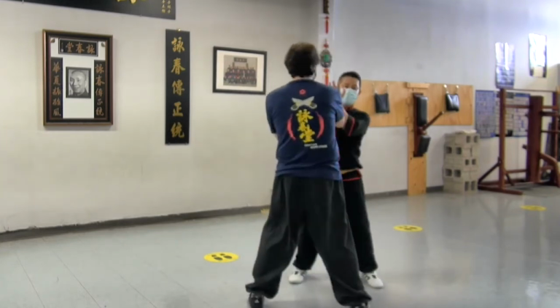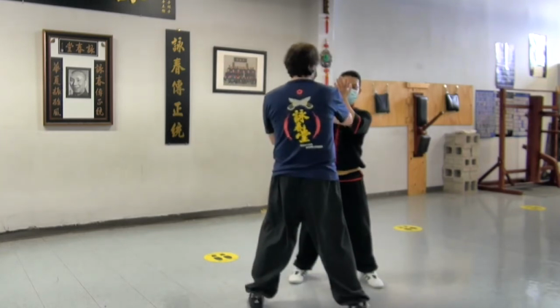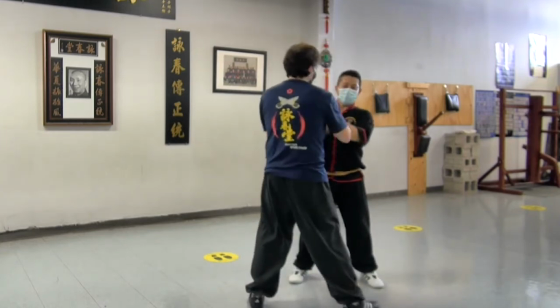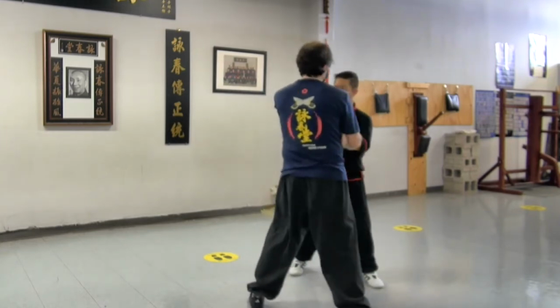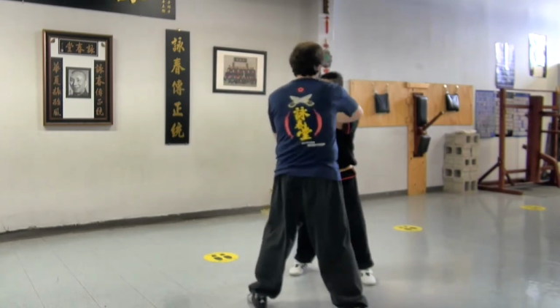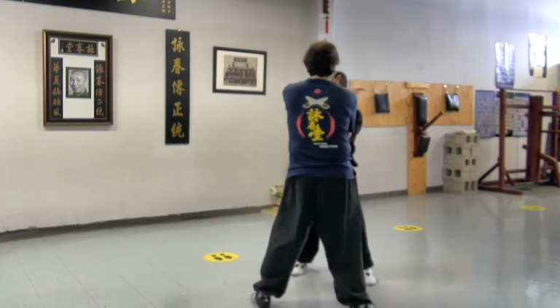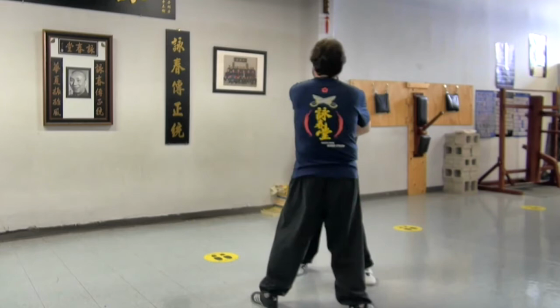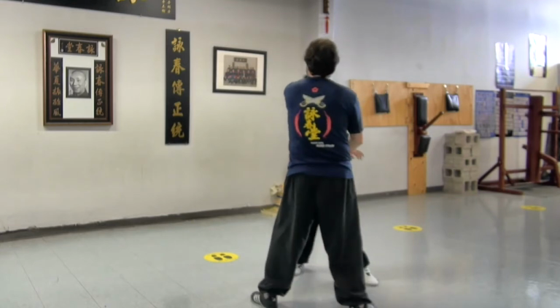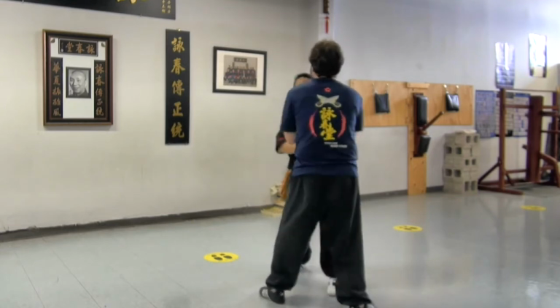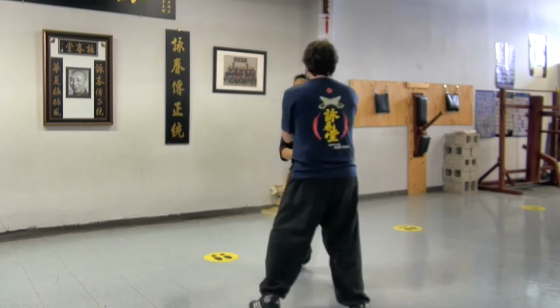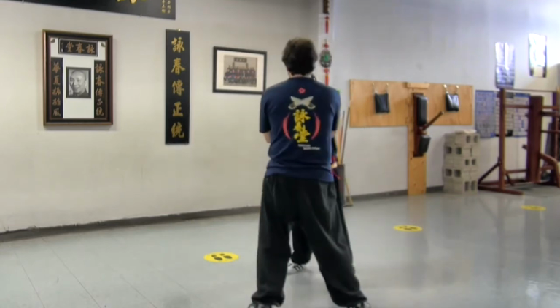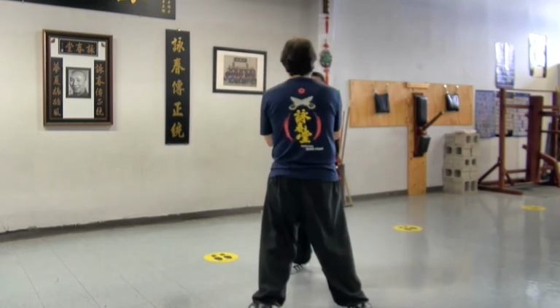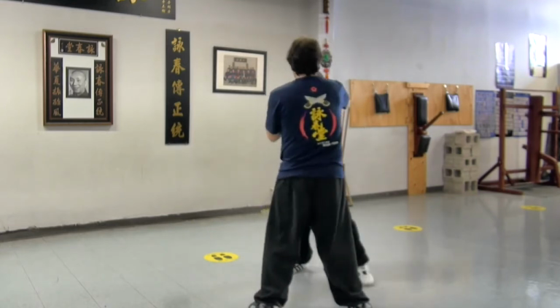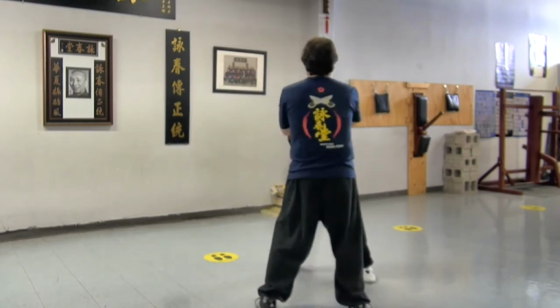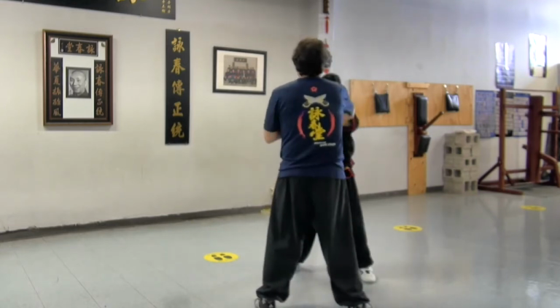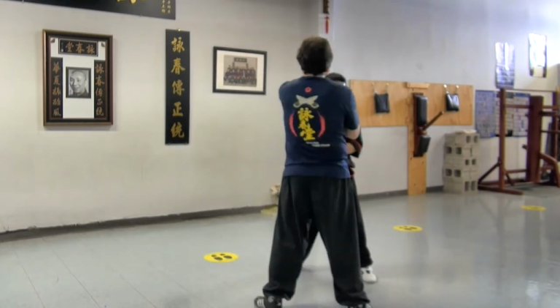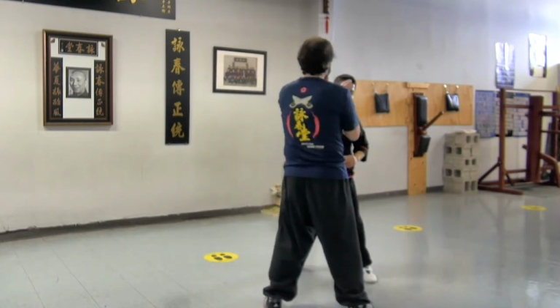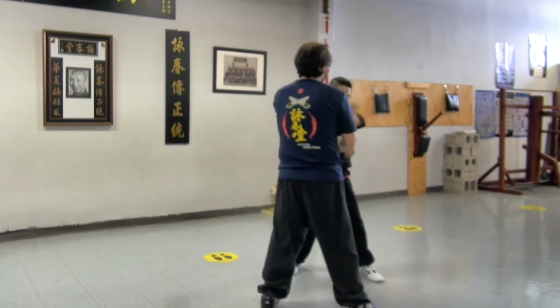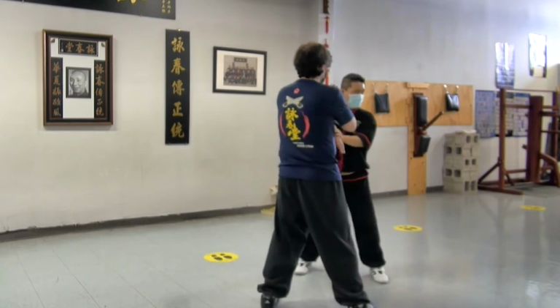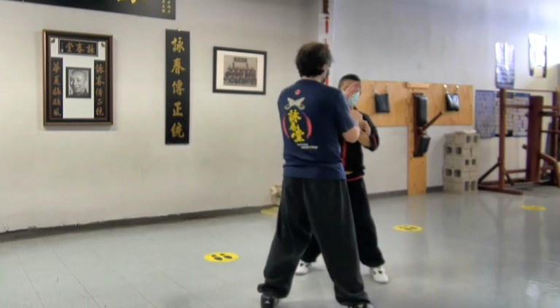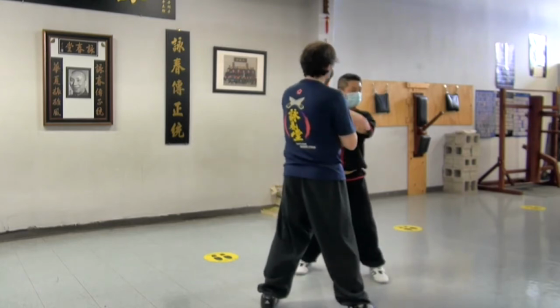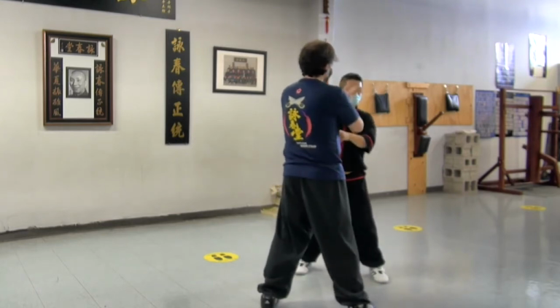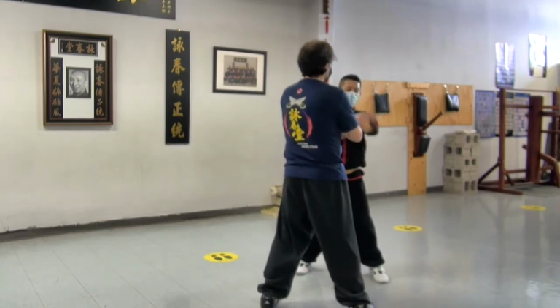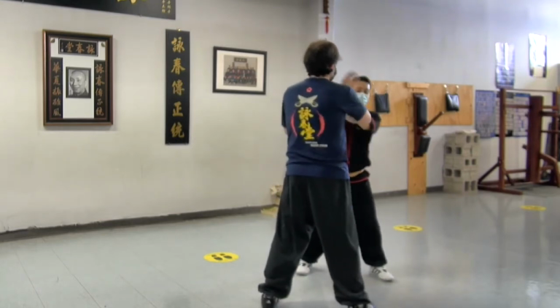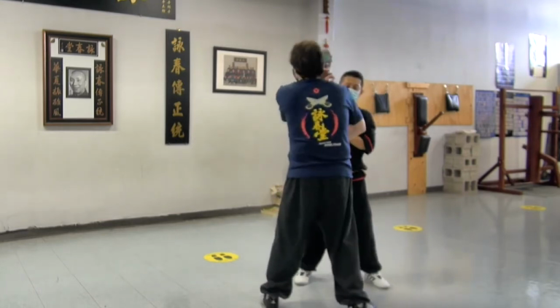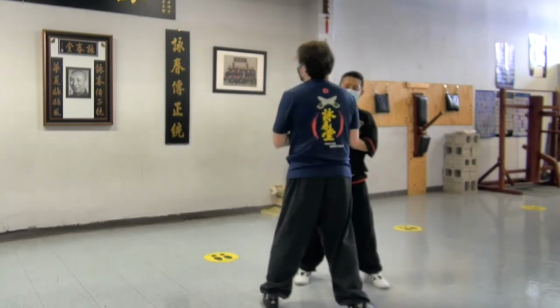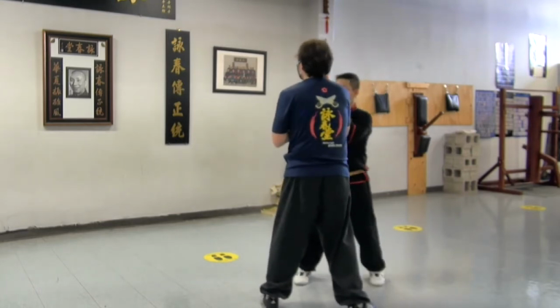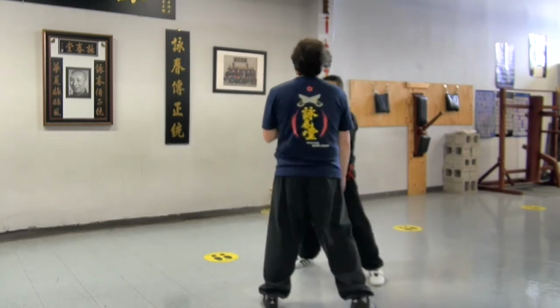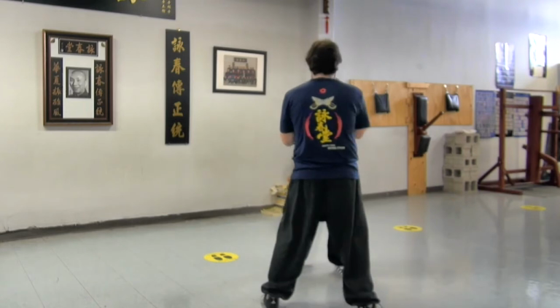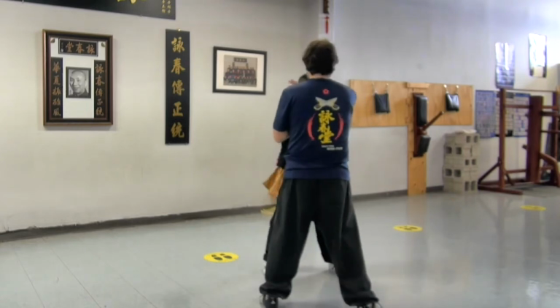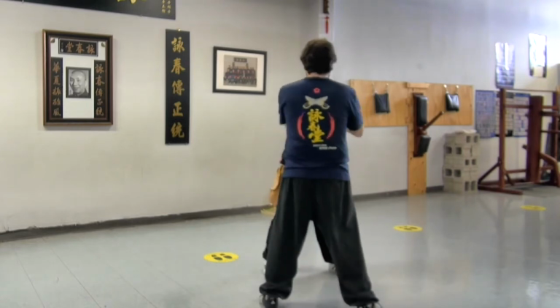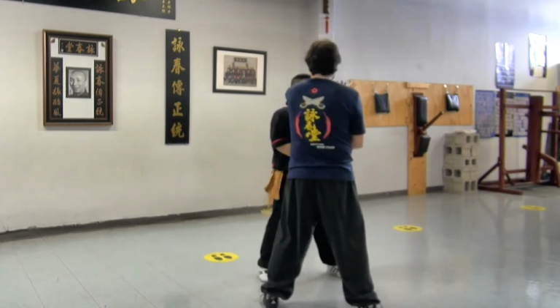You get your hand fast. Then whenever we need to take the balance, we use the balance. Right. We have both in our chi sao. So we have both.